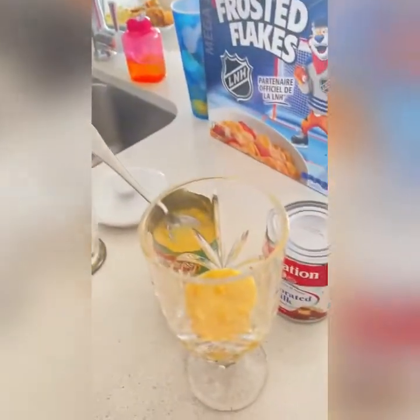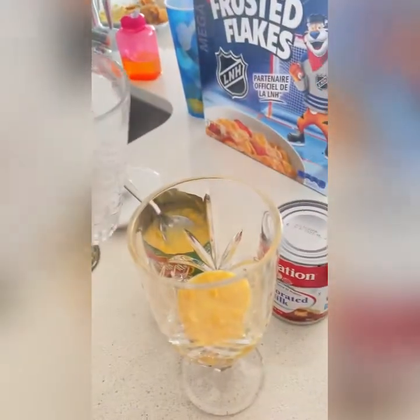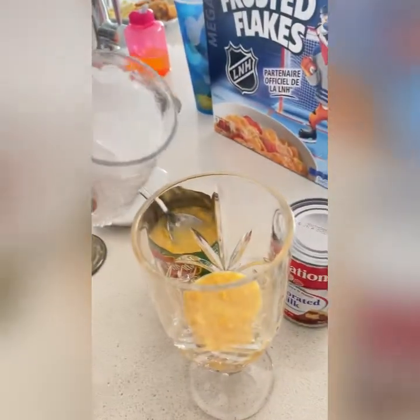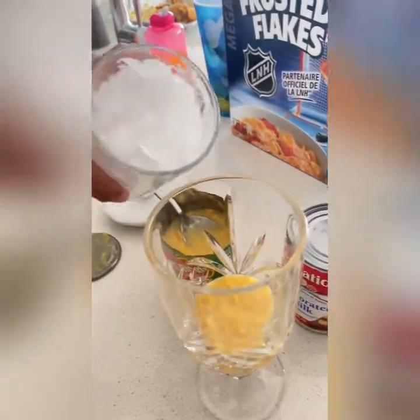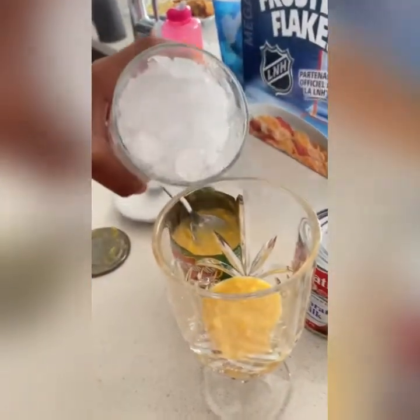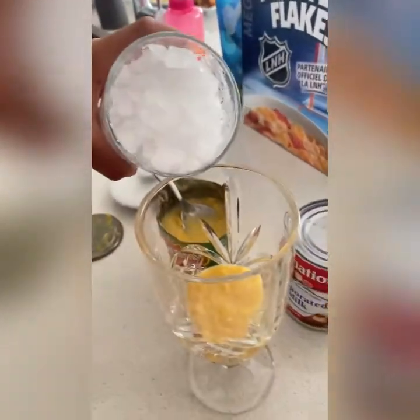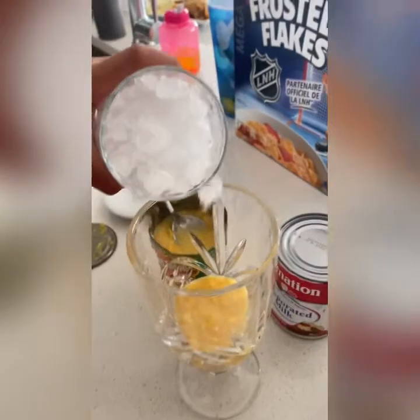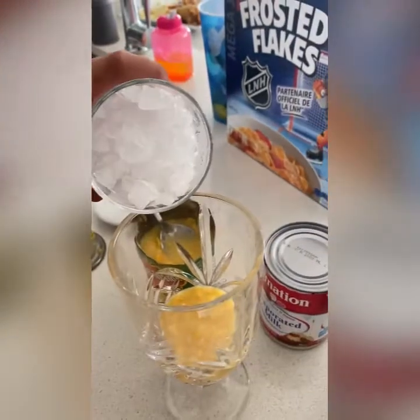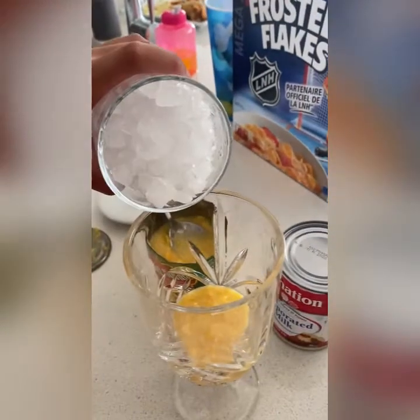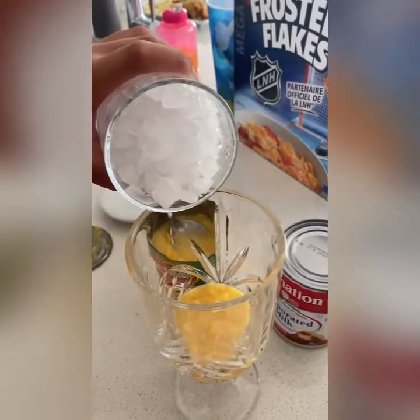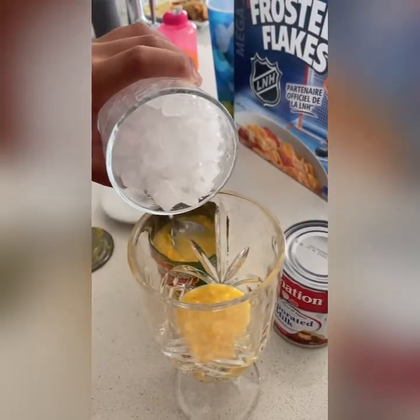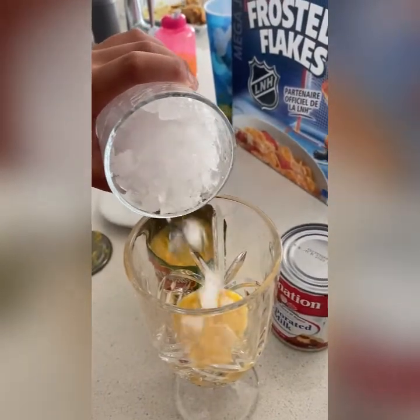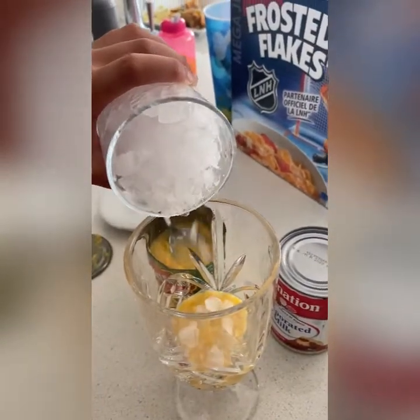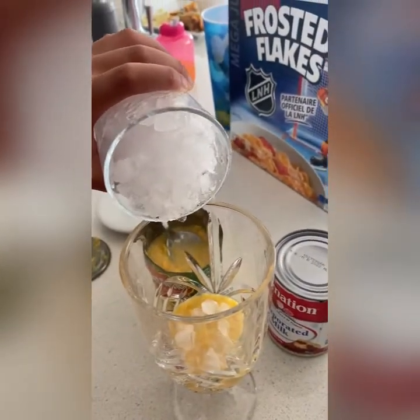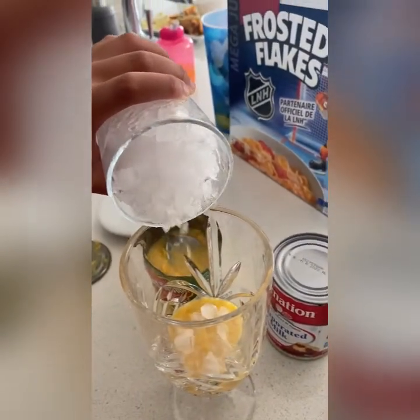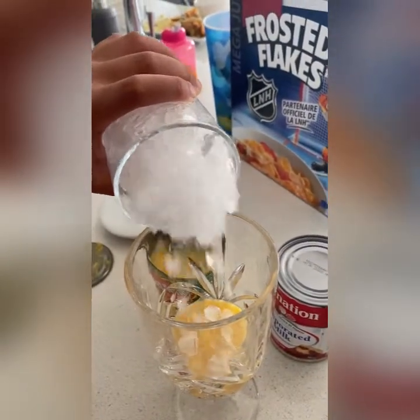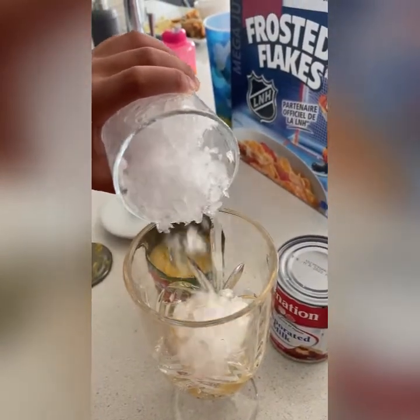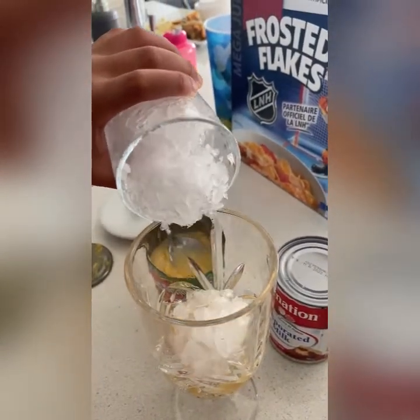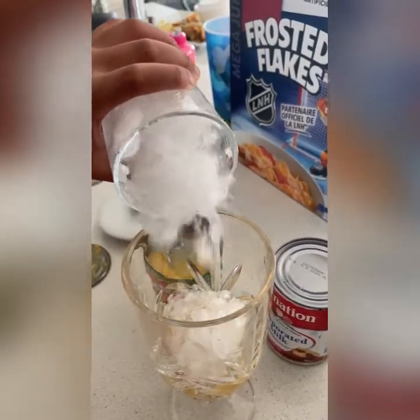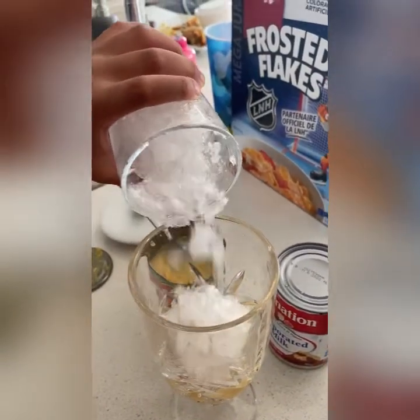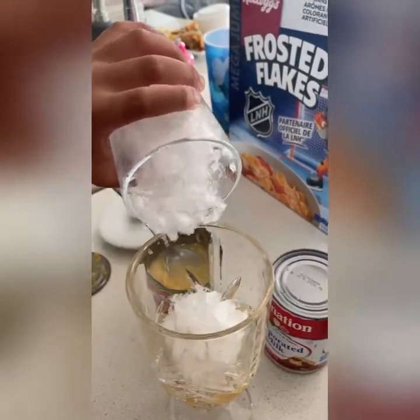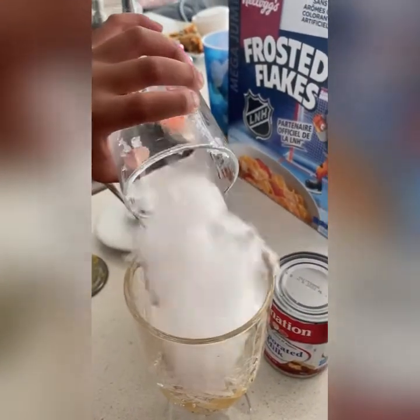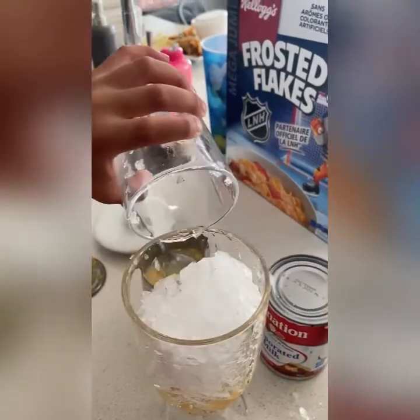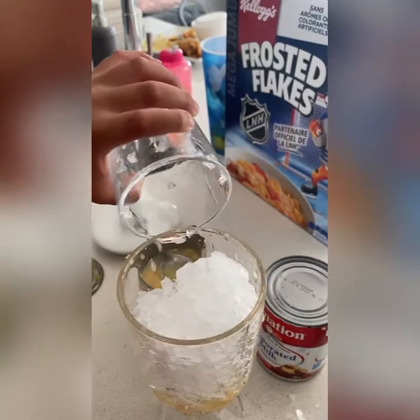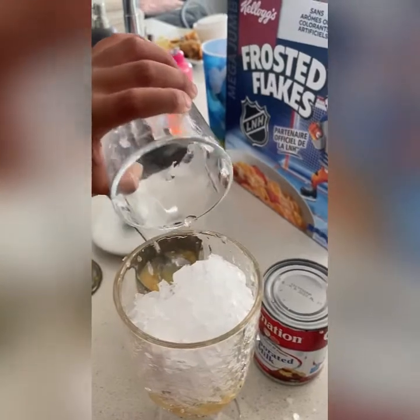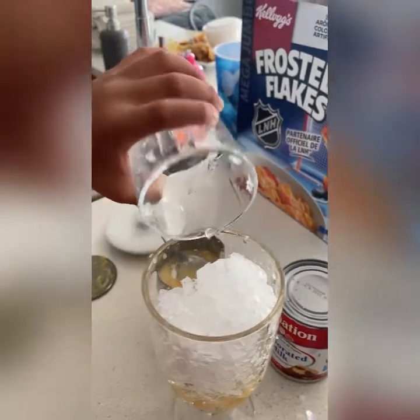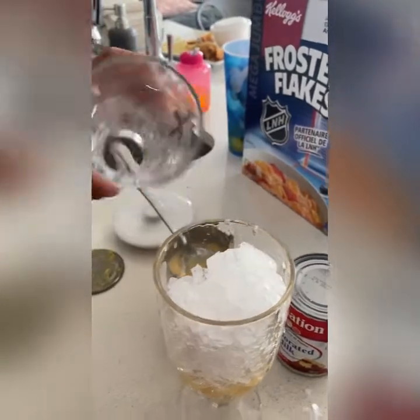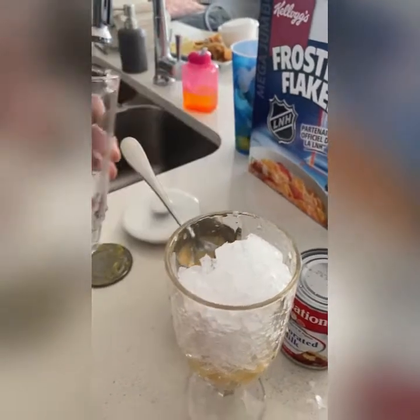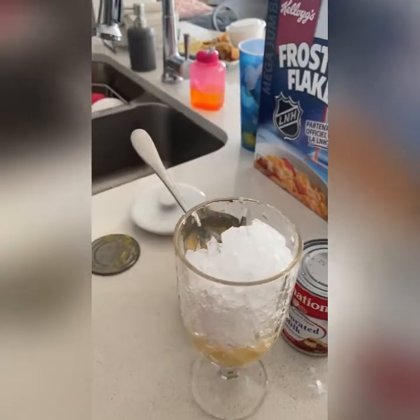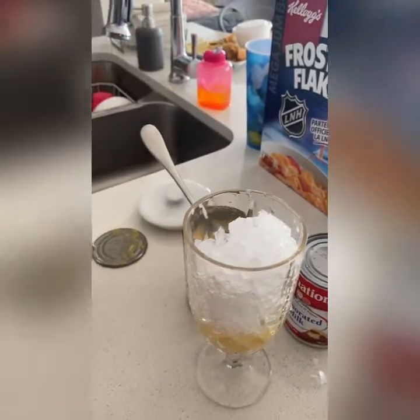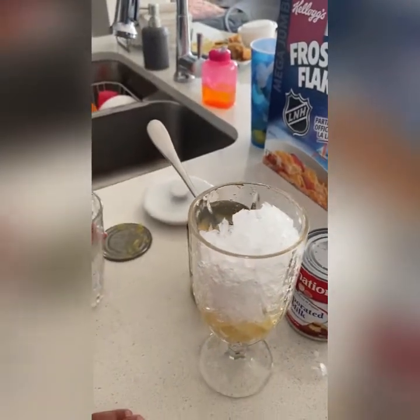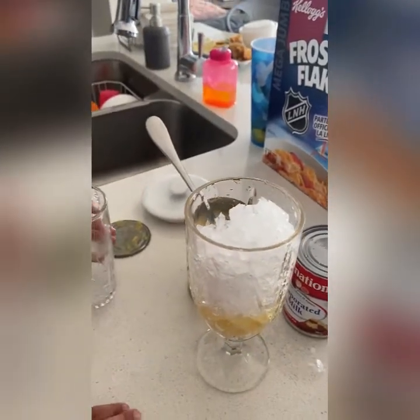One, two. So now we're going to put the crushed ice inside here. You put everything, be careful. We are going to add more.